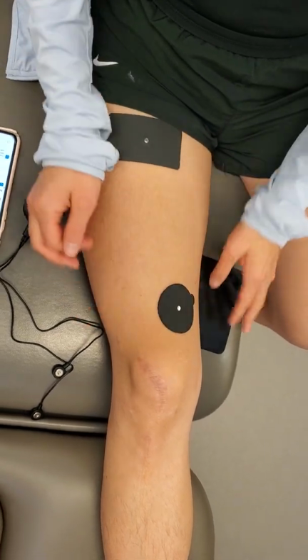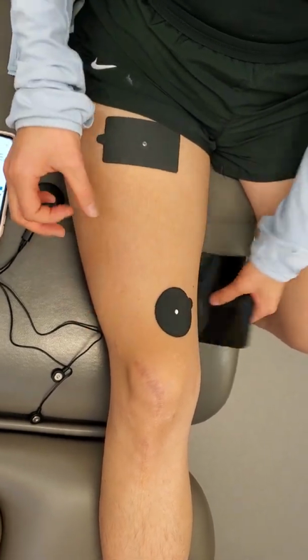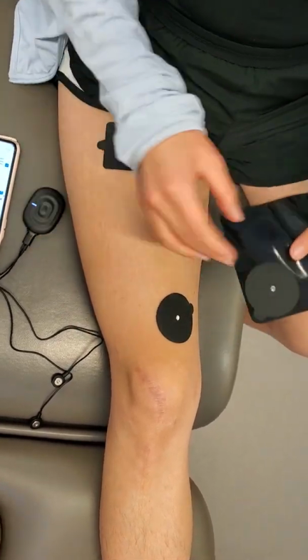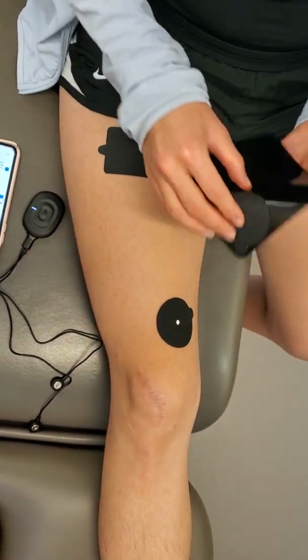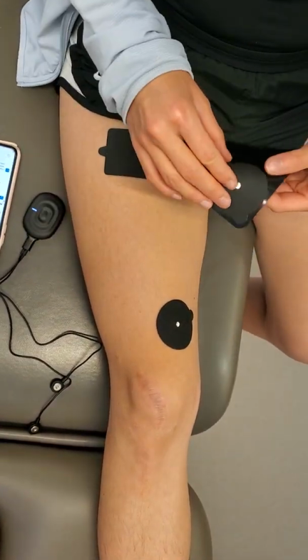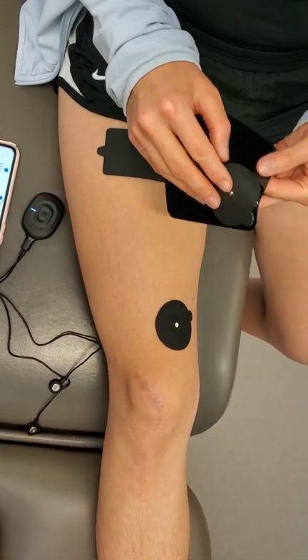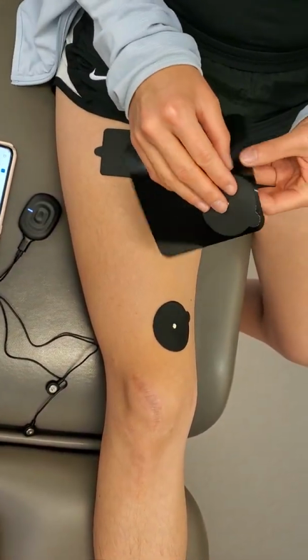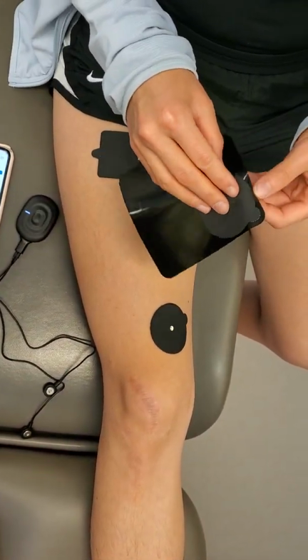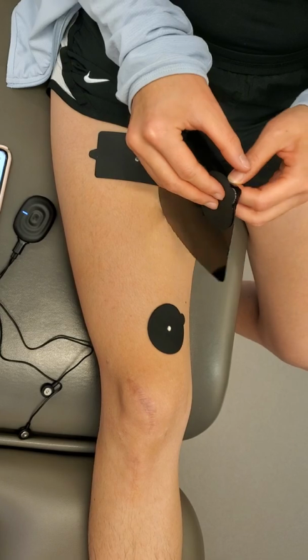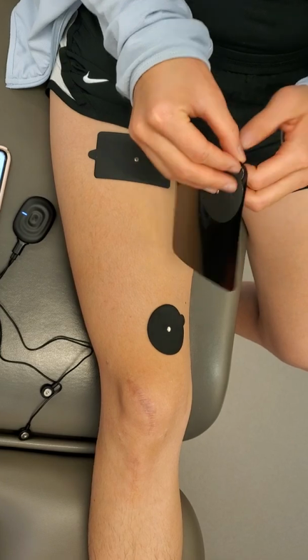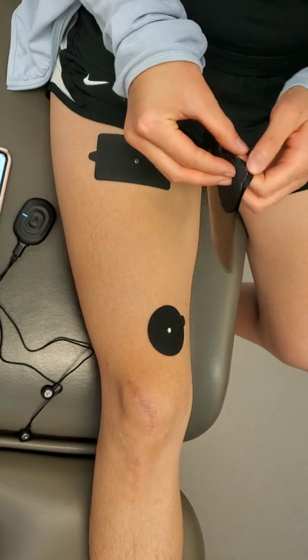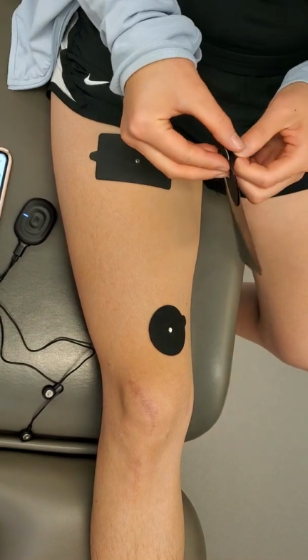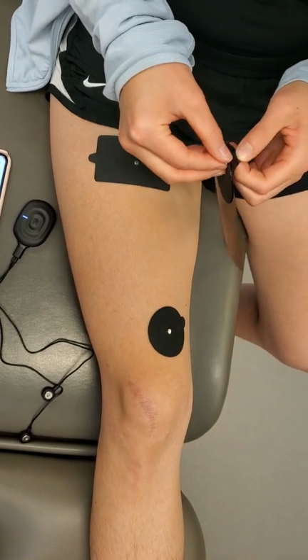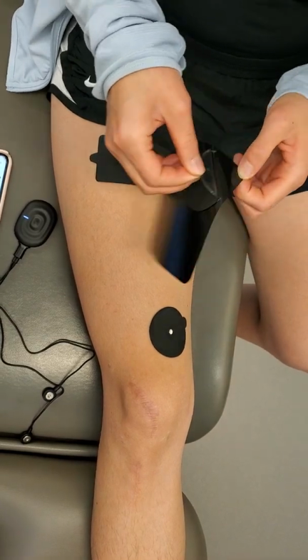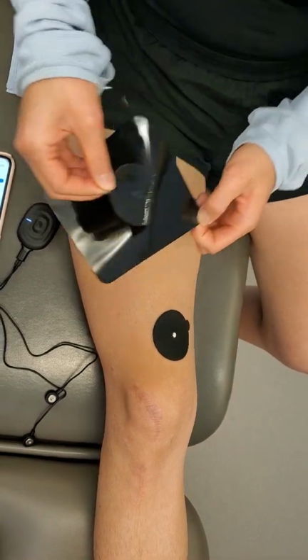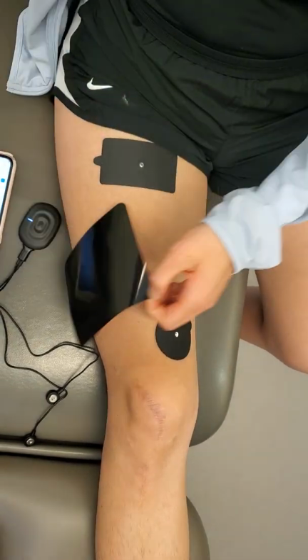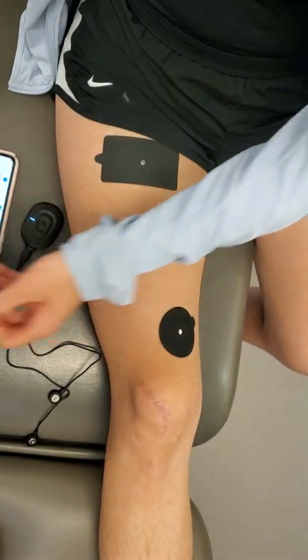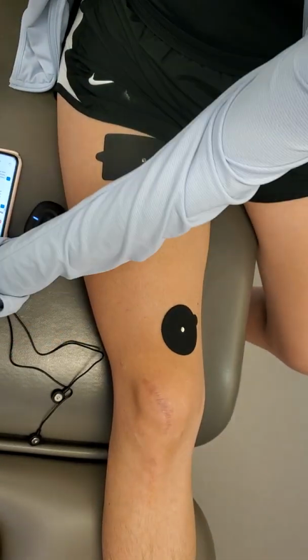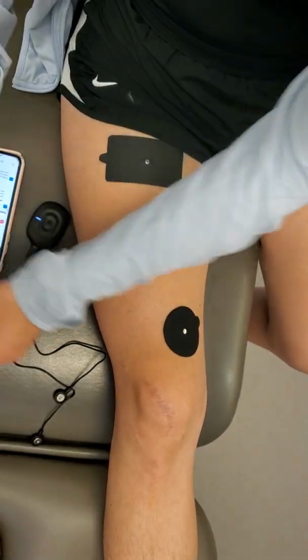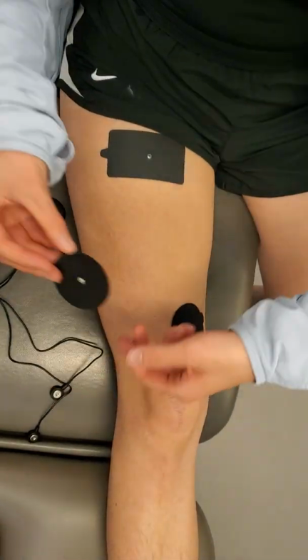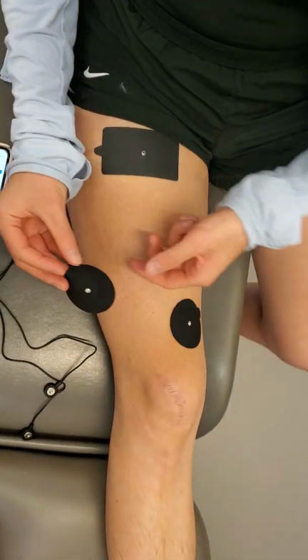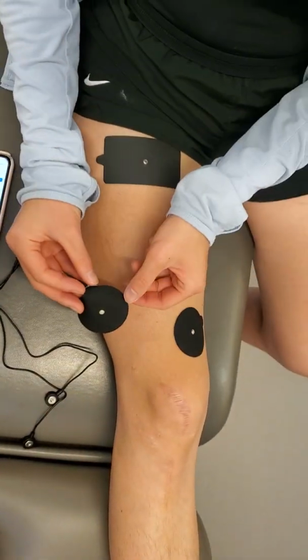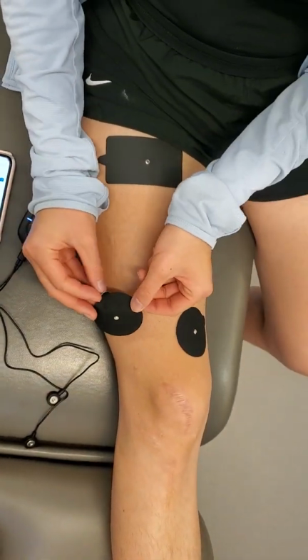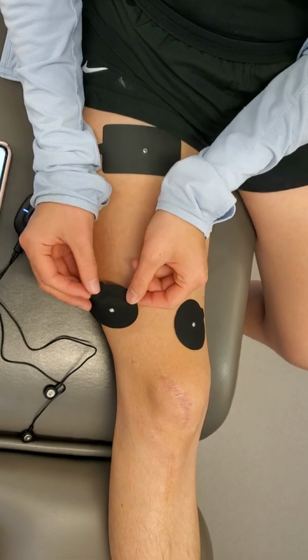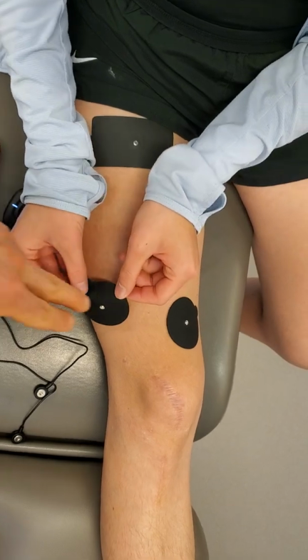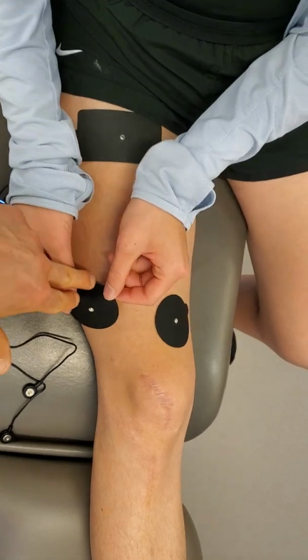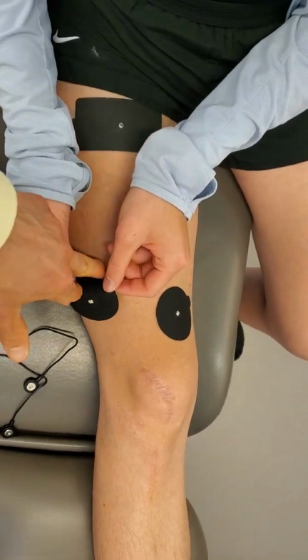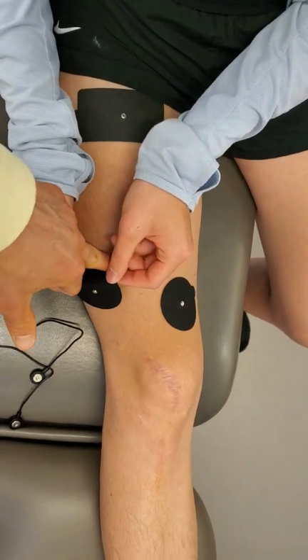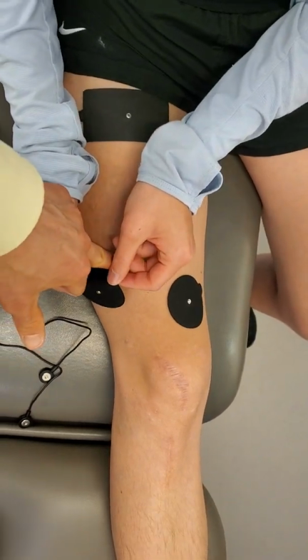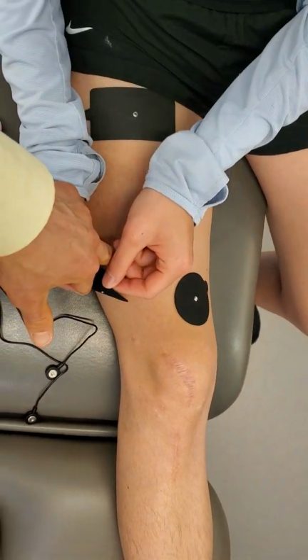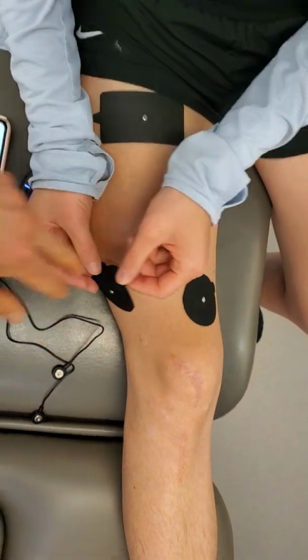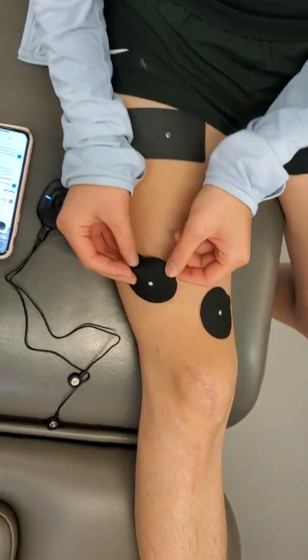What we're trying to get there is the vastus medialis obliquus — that's the portion of the quad it's called — and then your vastus lateralis. We're going to come just almost right there as the center.